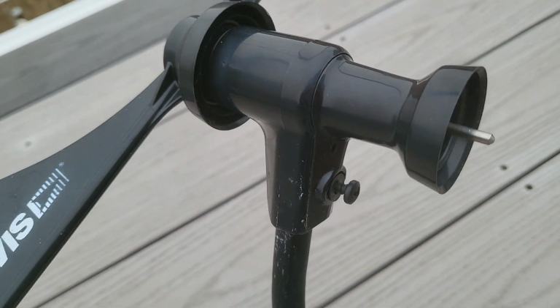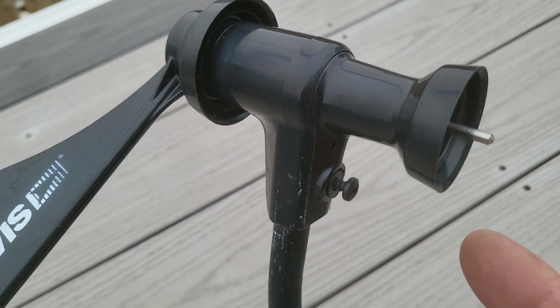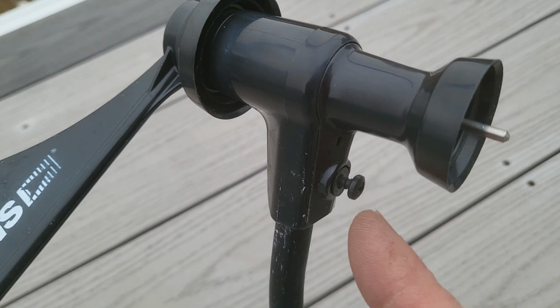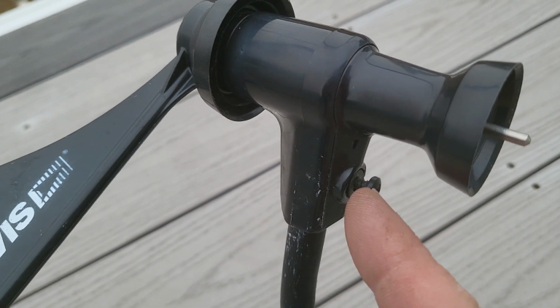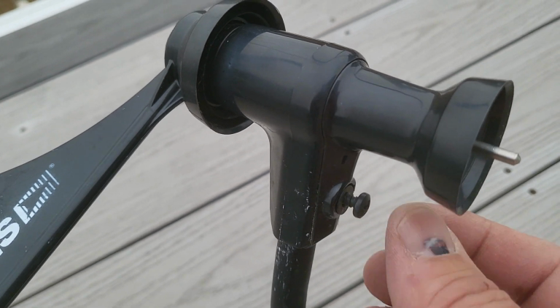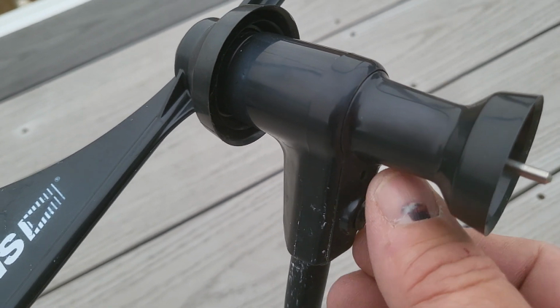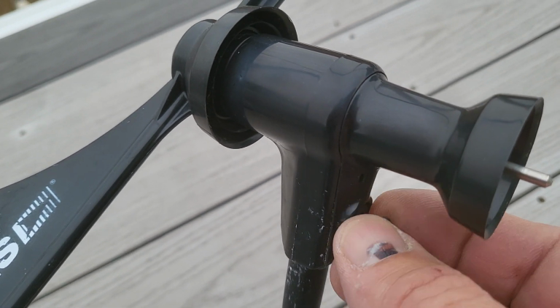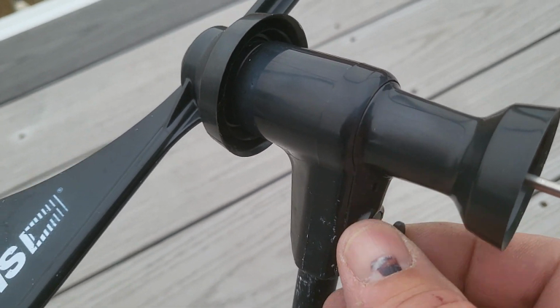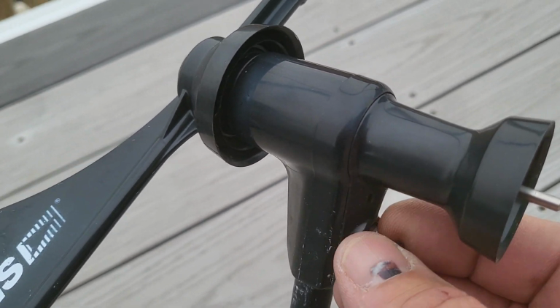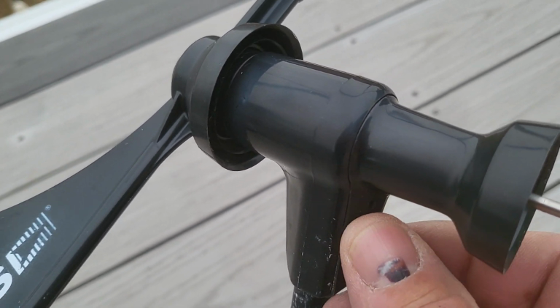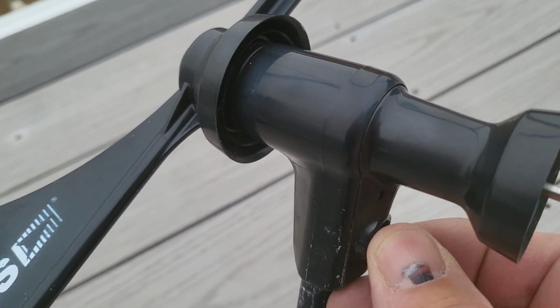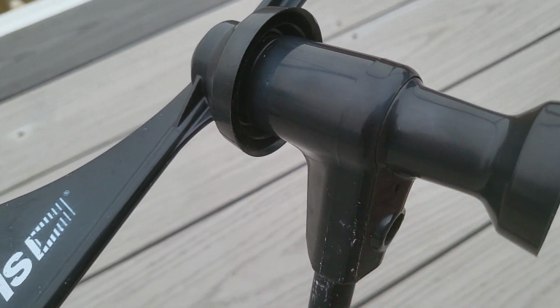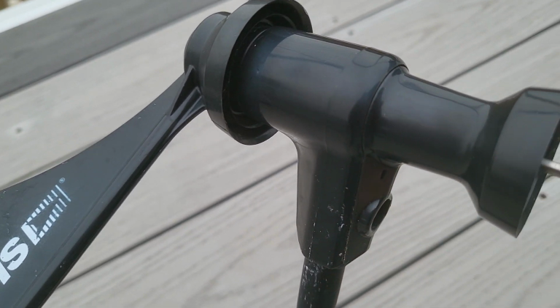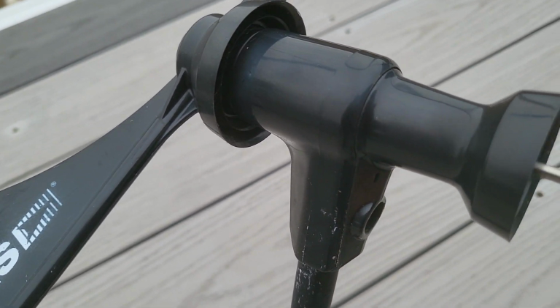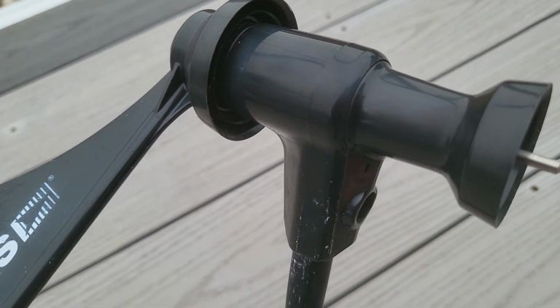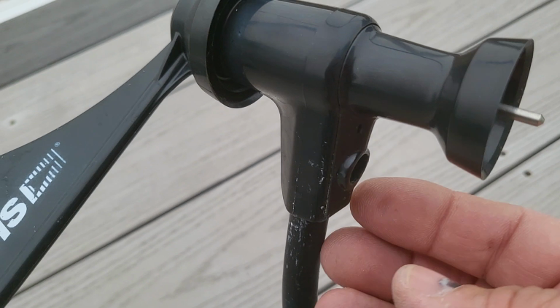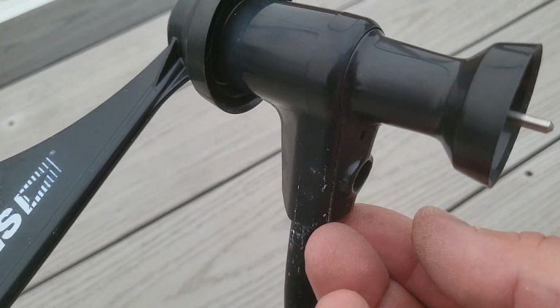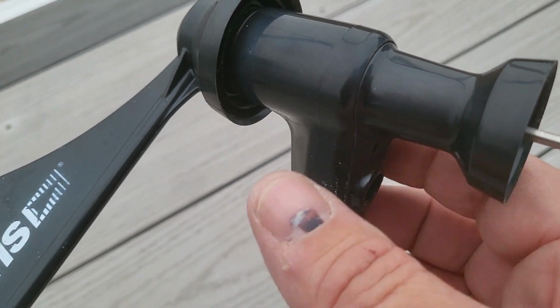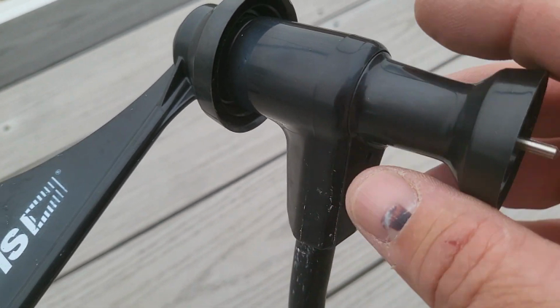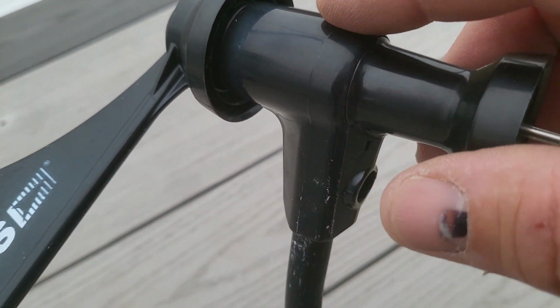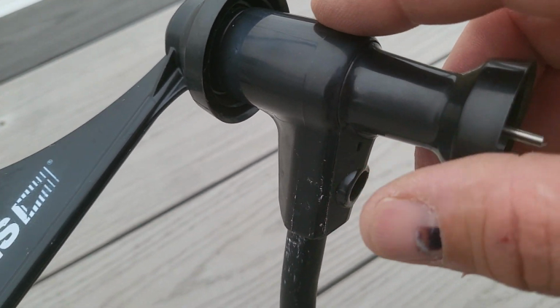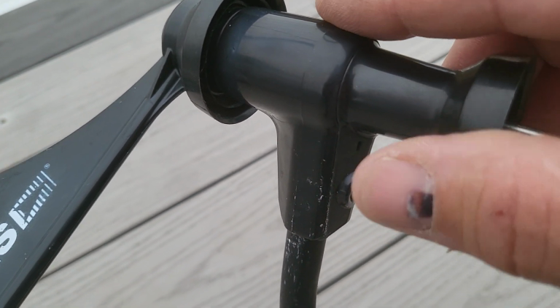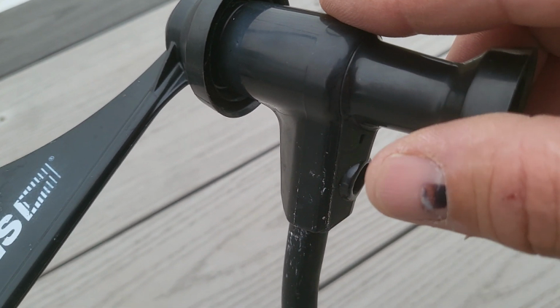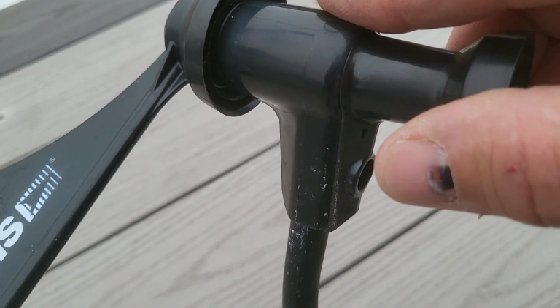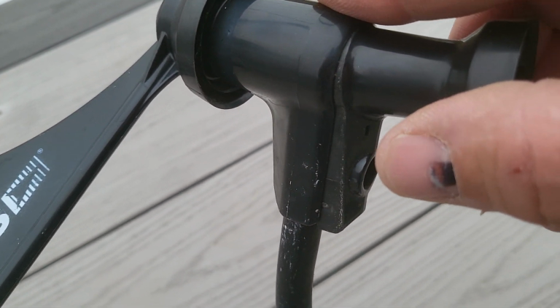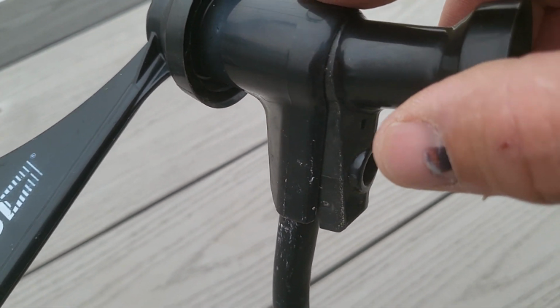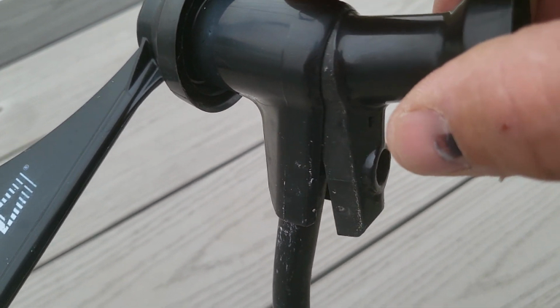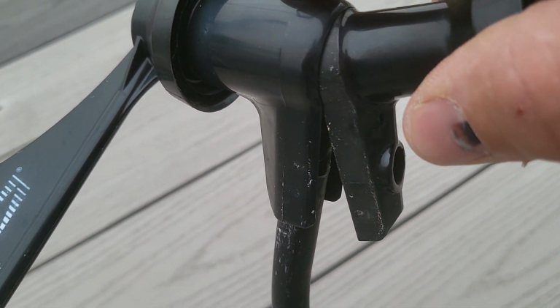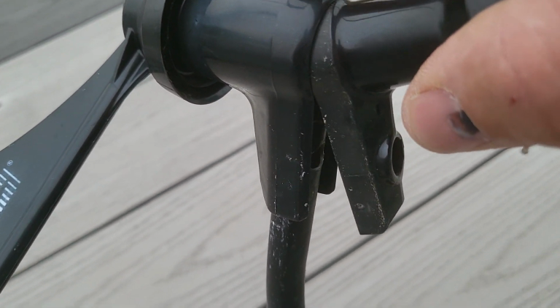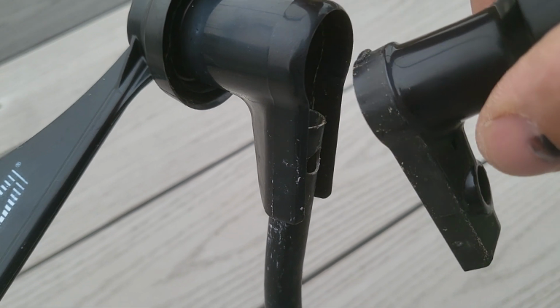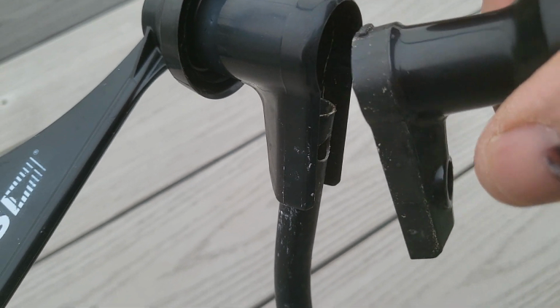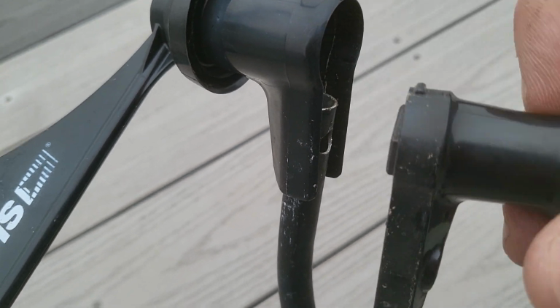You can see I've already loosened this Phillips screw. Take that out and then starting from the back here, we're just grabbing this and going kind of rocking this direction. It'll pop right out.